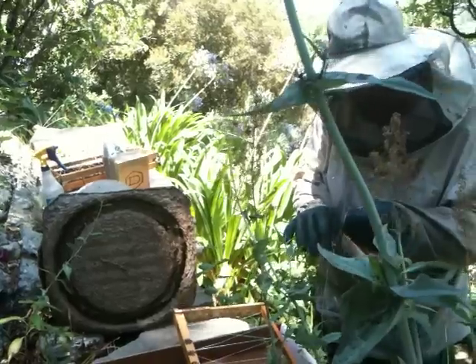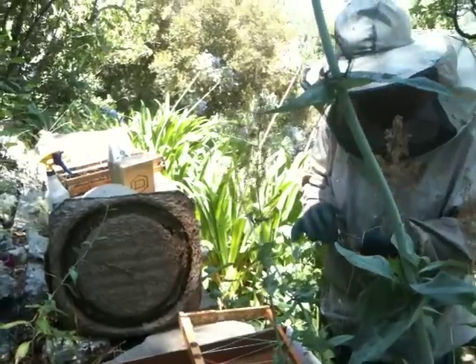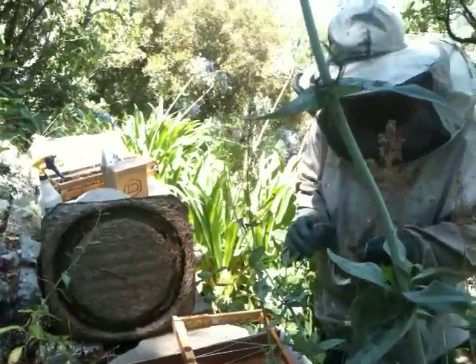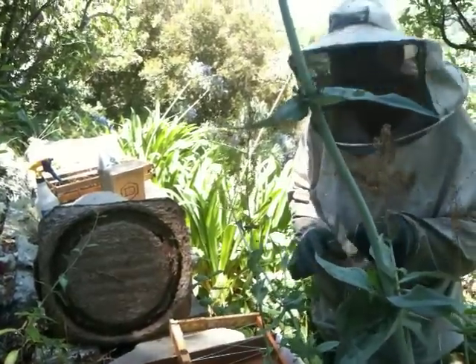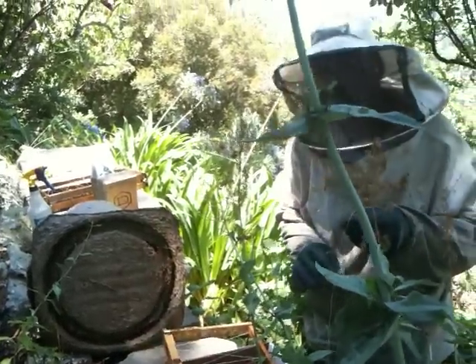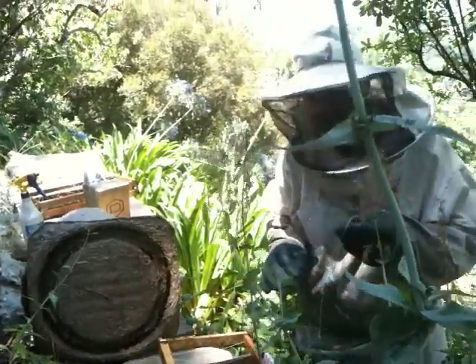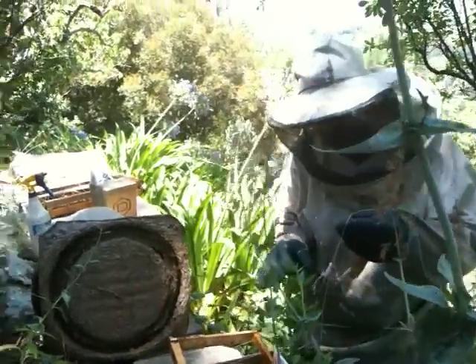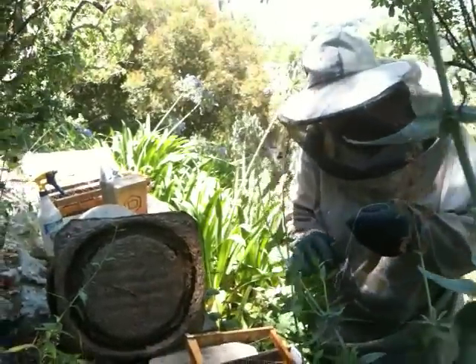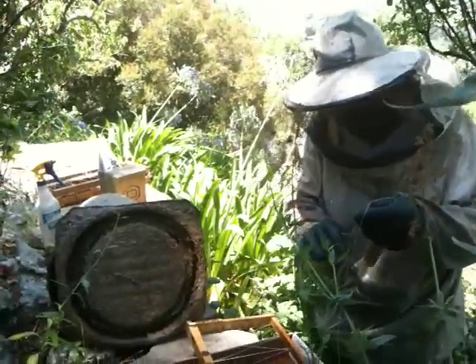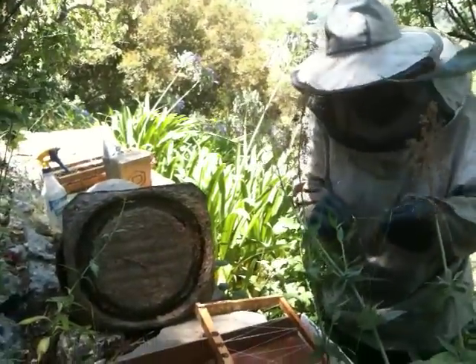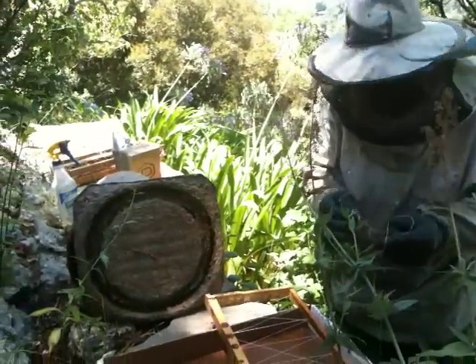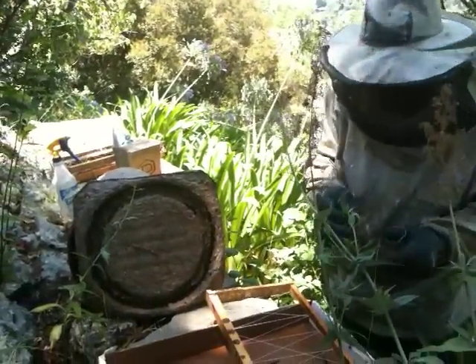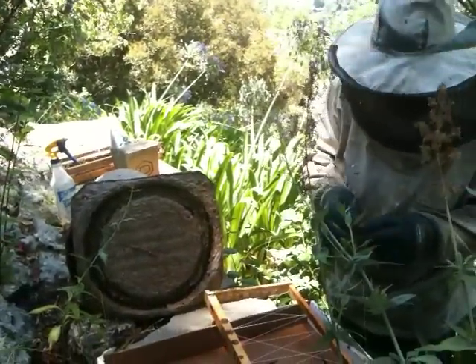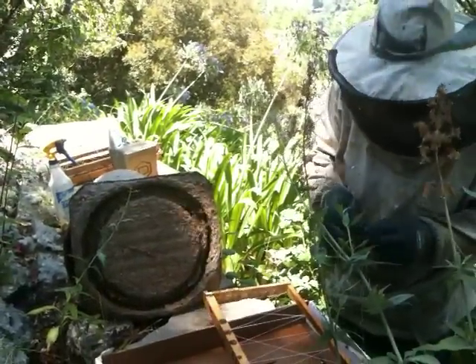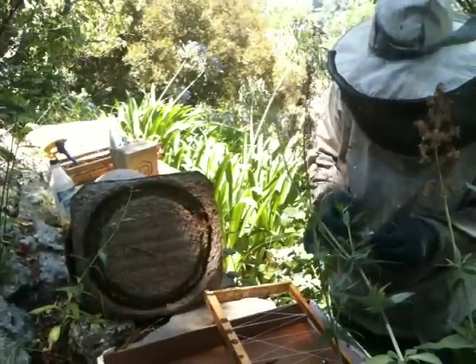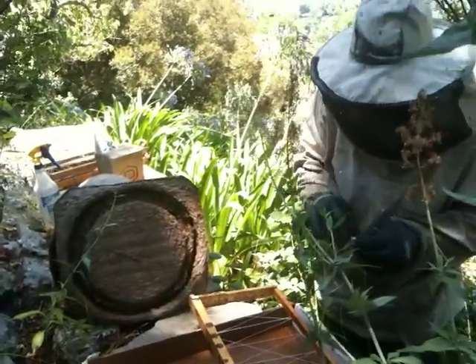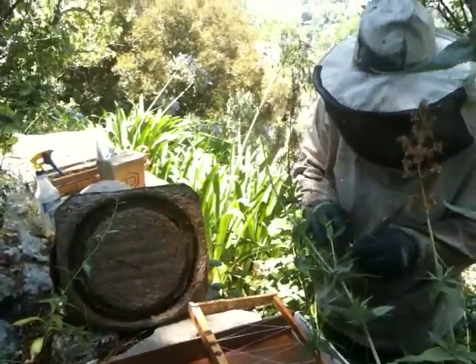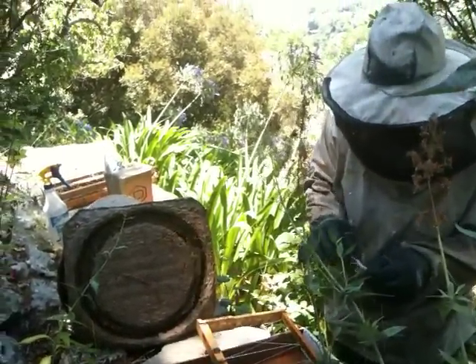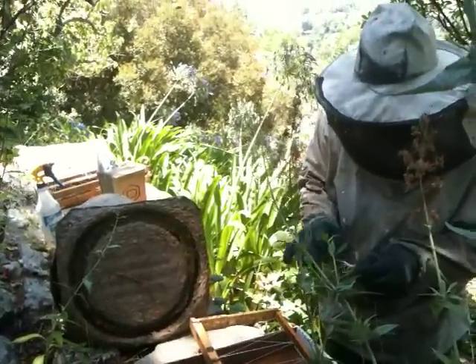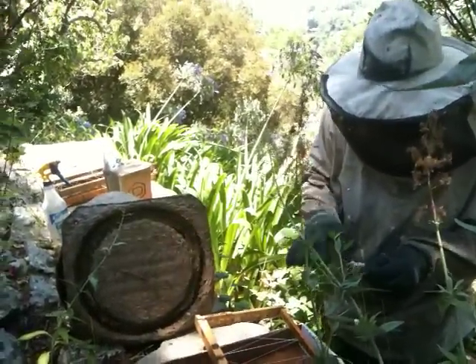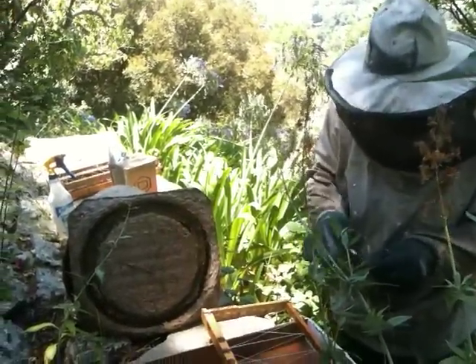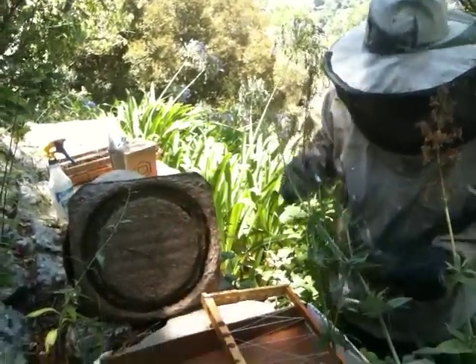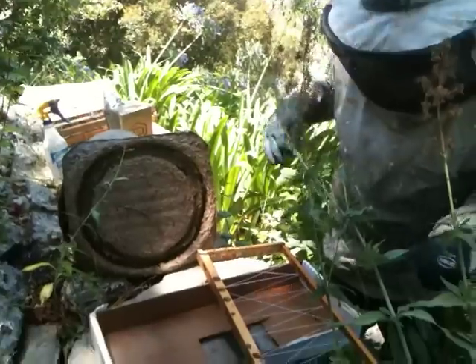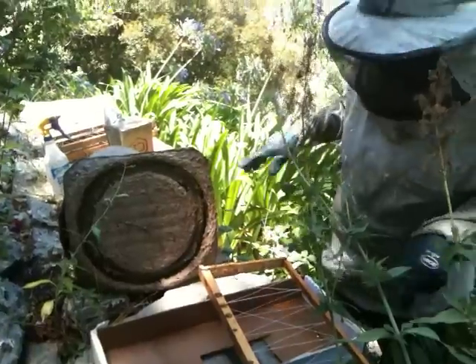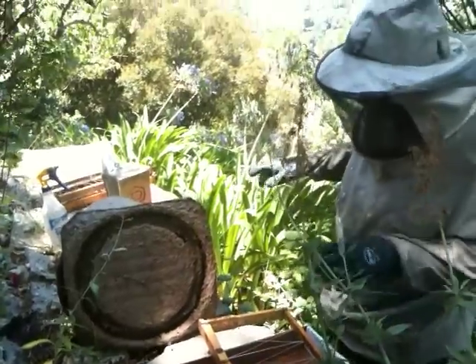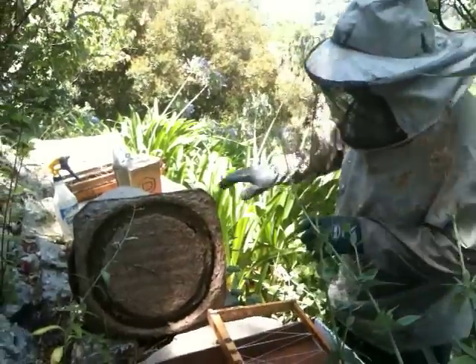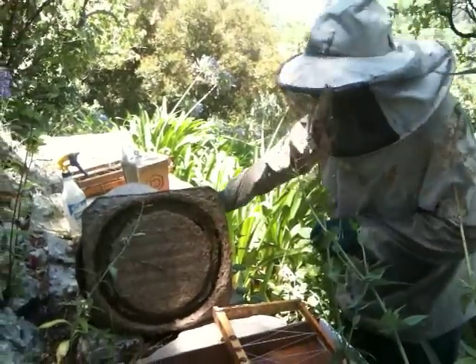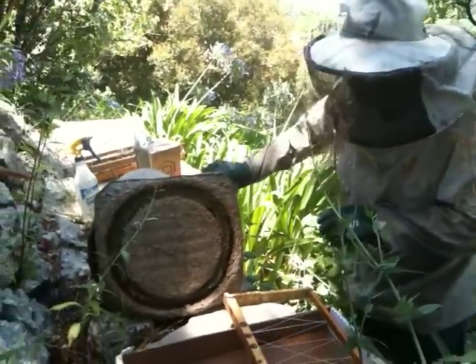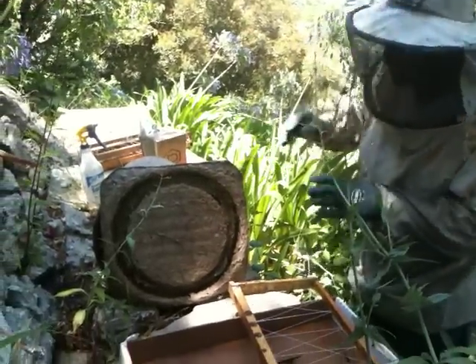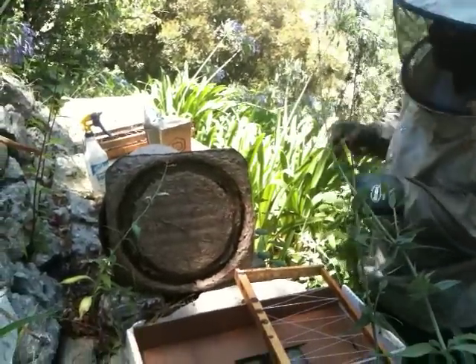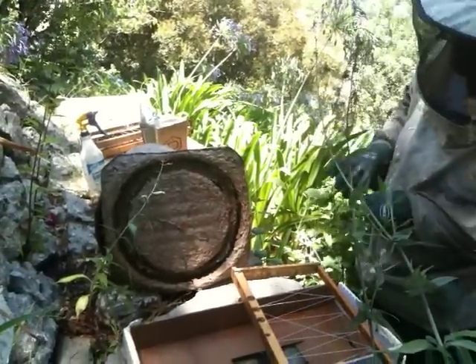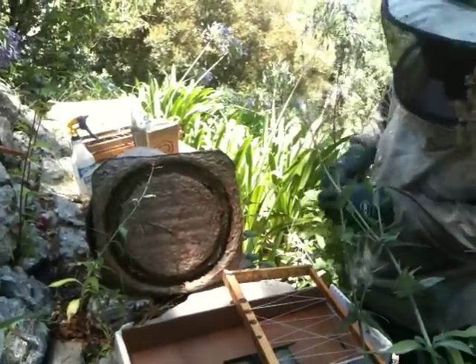We're taking these bees out of the swarm trap. I think this is the second bees we've got out of this swarm trap this year.